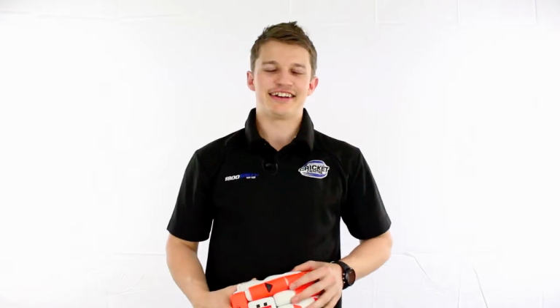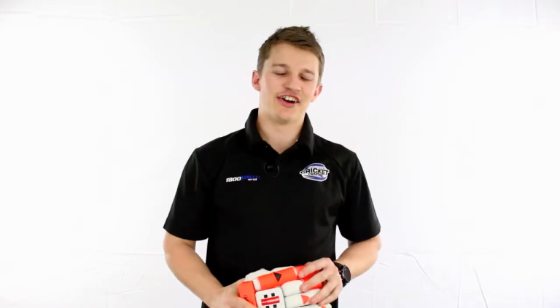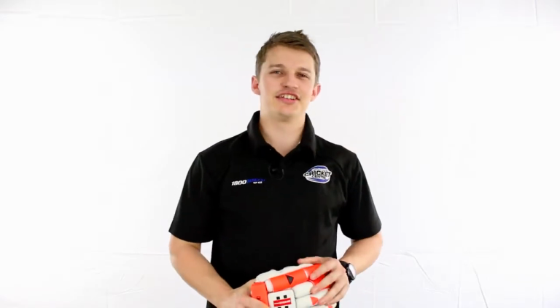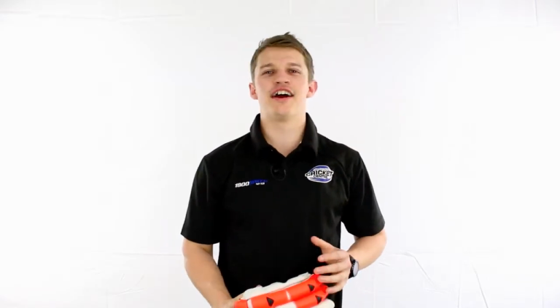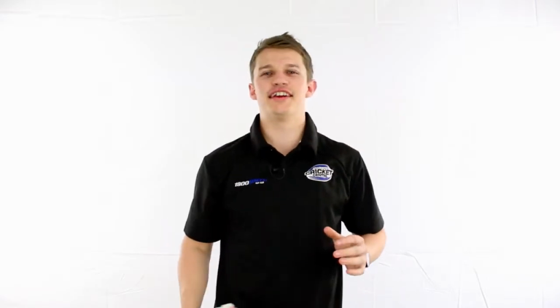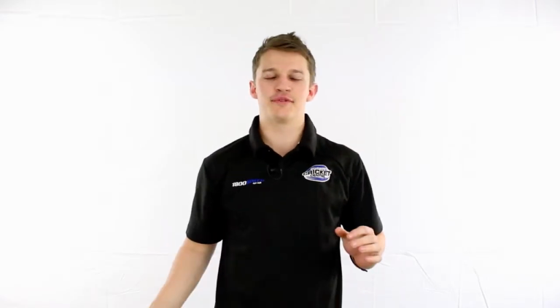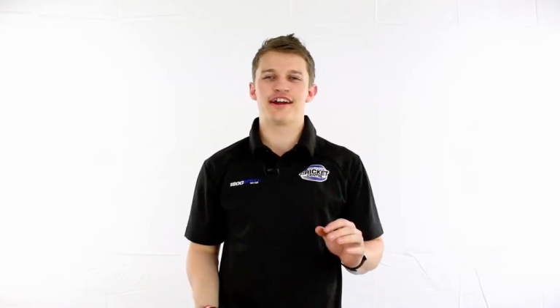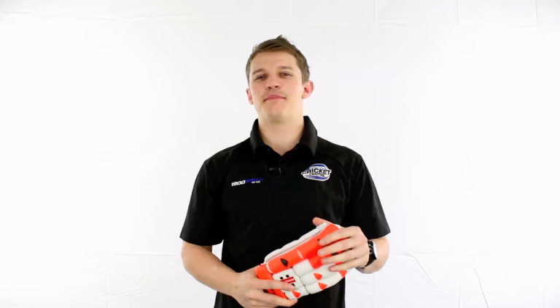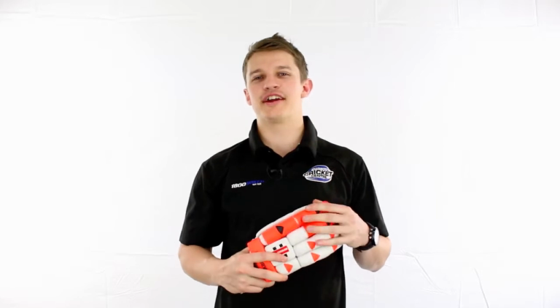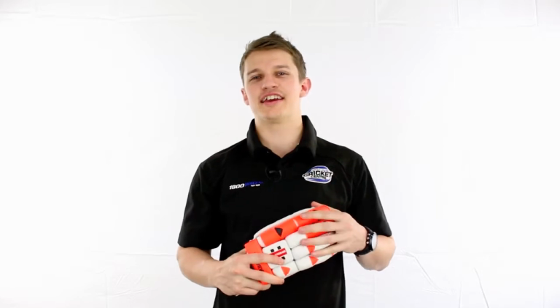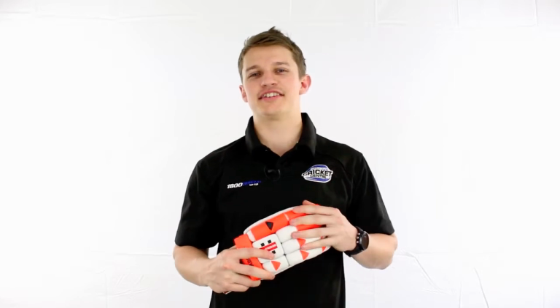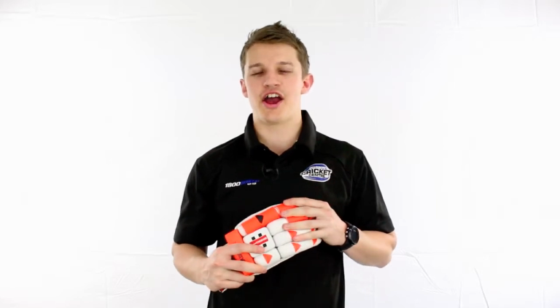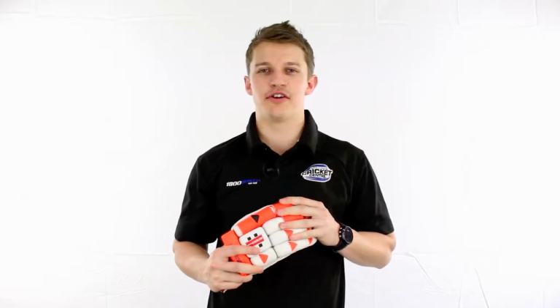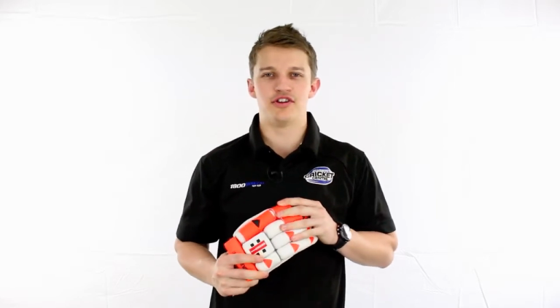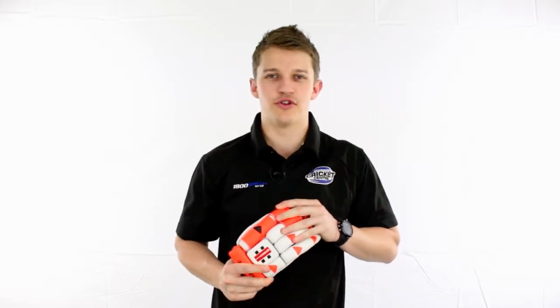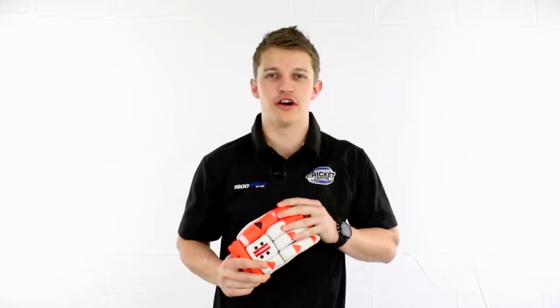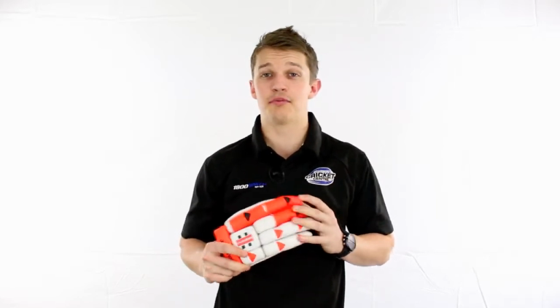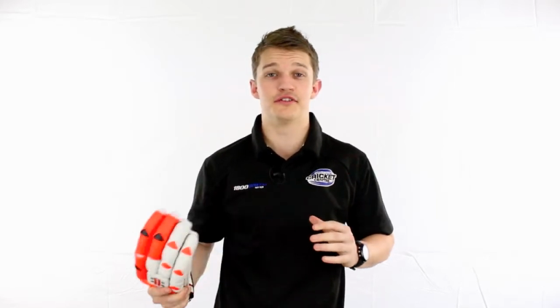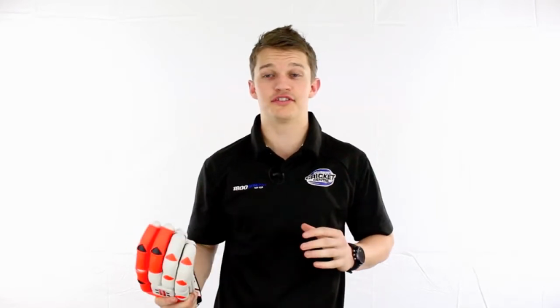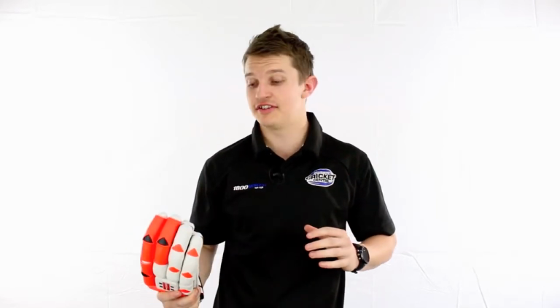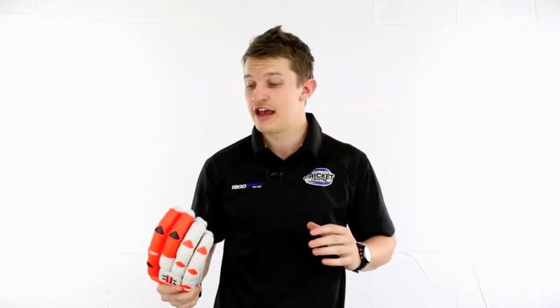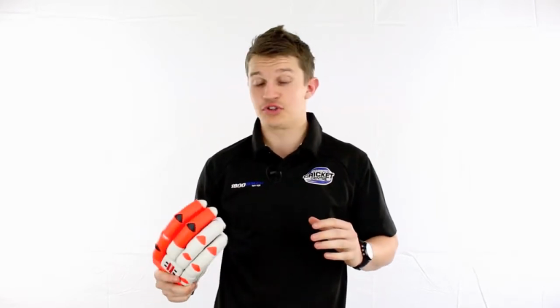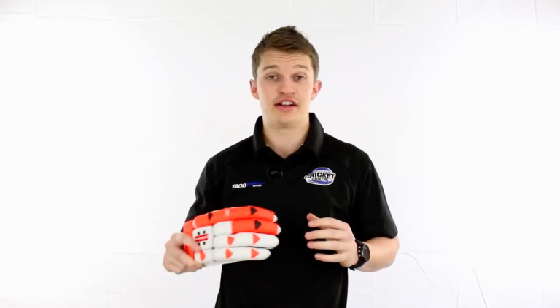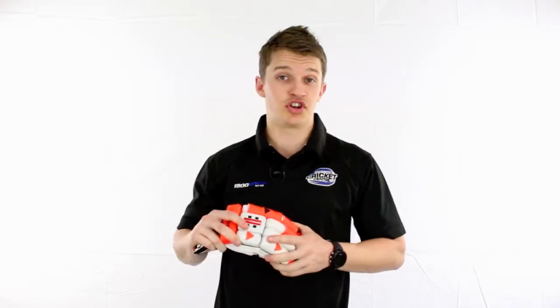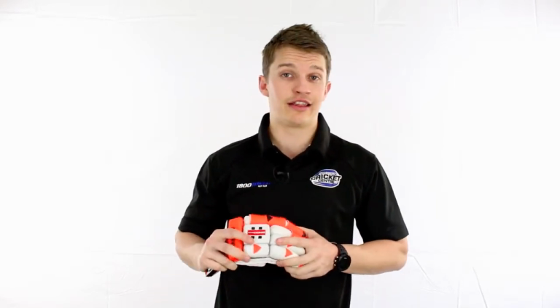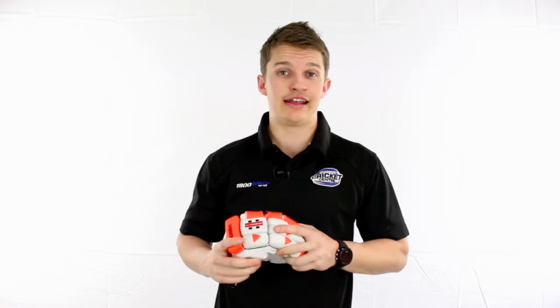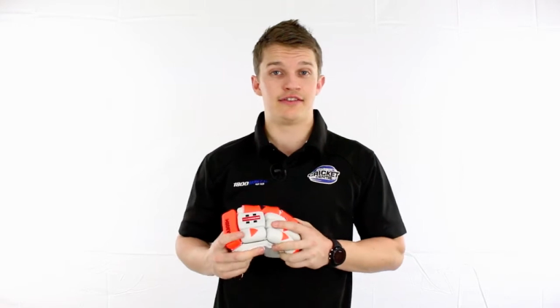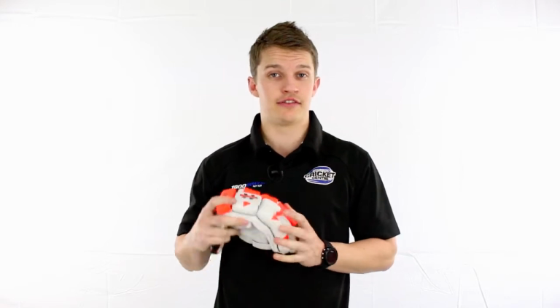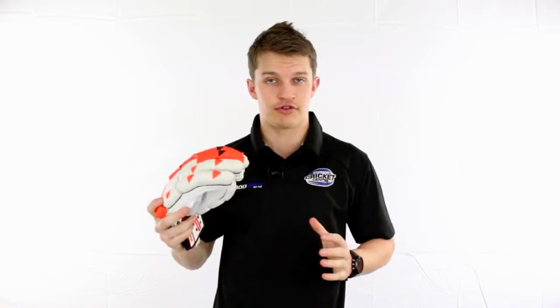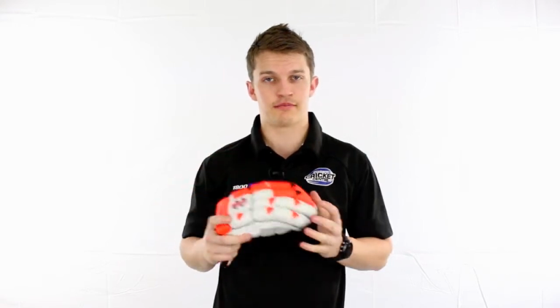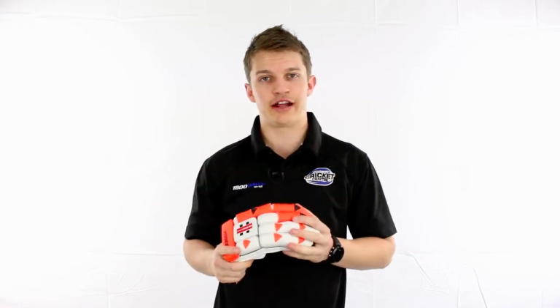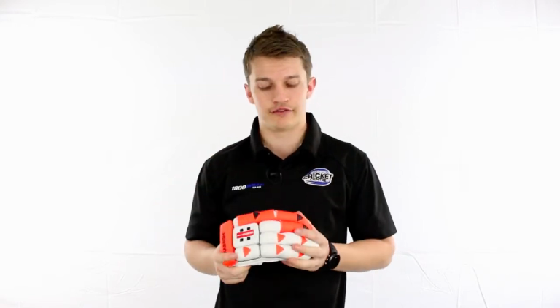G'day guys, it's Fraser here from the Greg Chappell Cricket Center. Today I'm going to run you through a couple of differences between styling in cricket batting gloves.